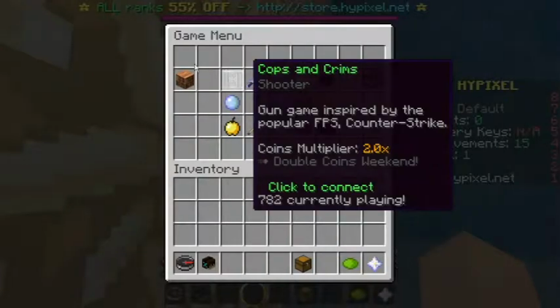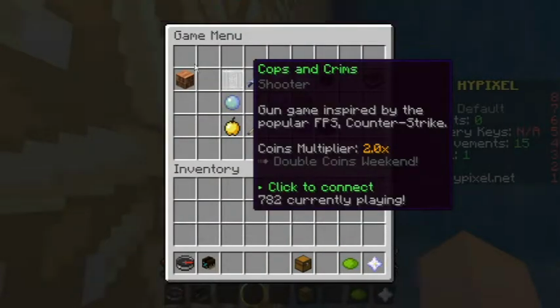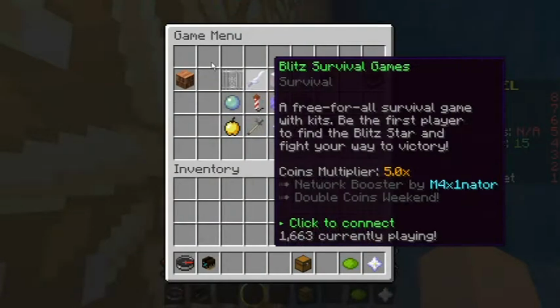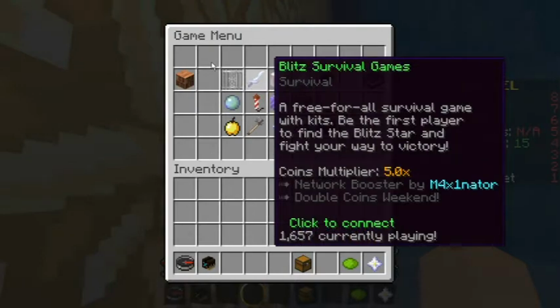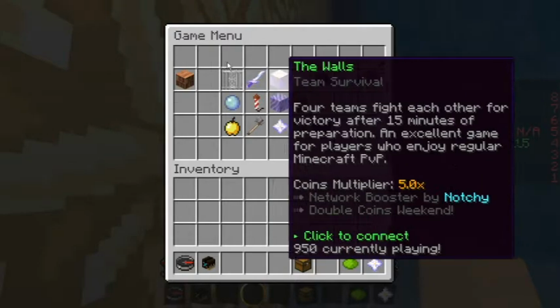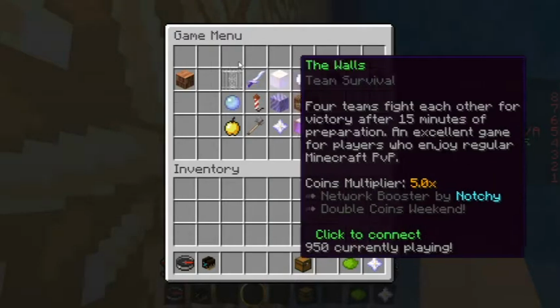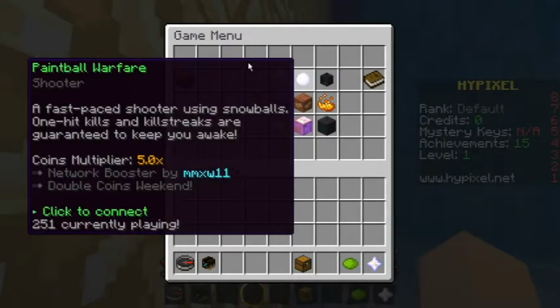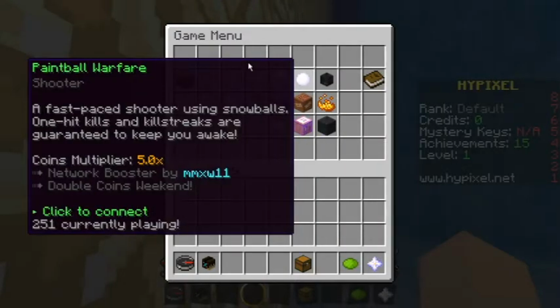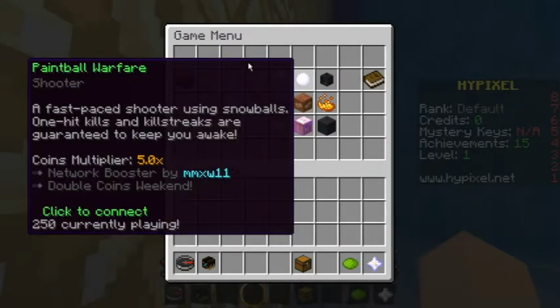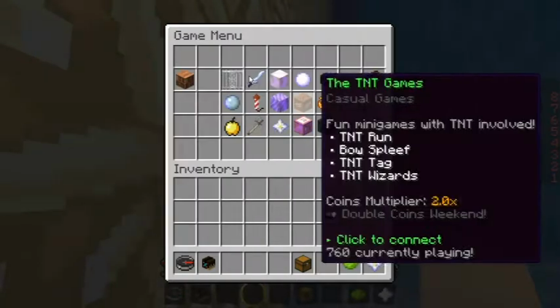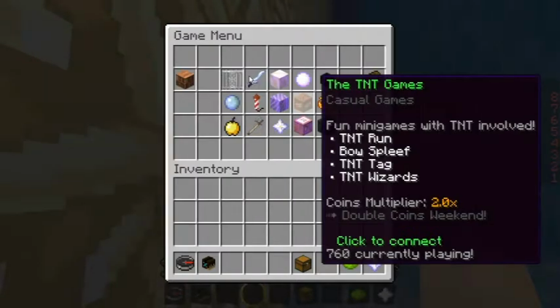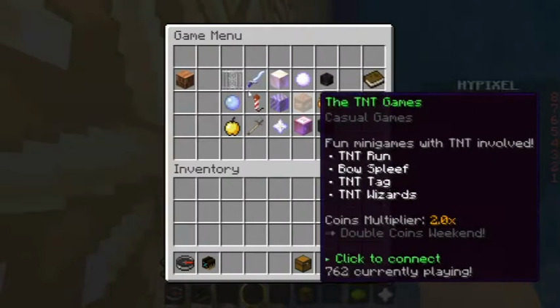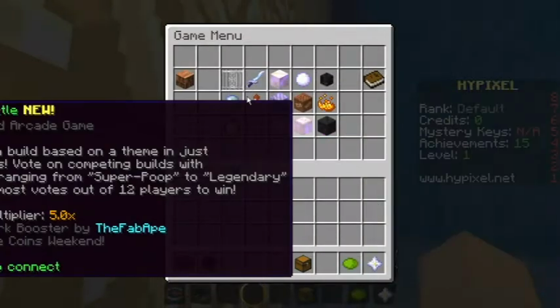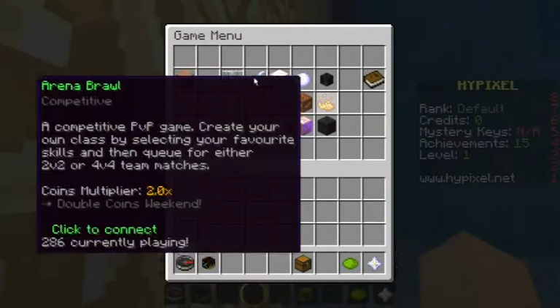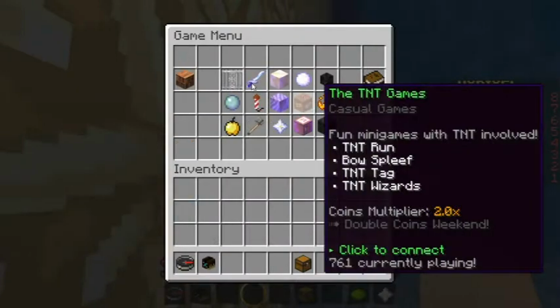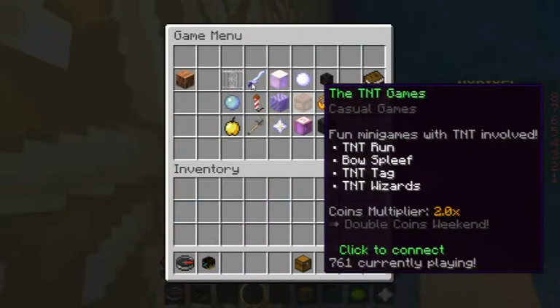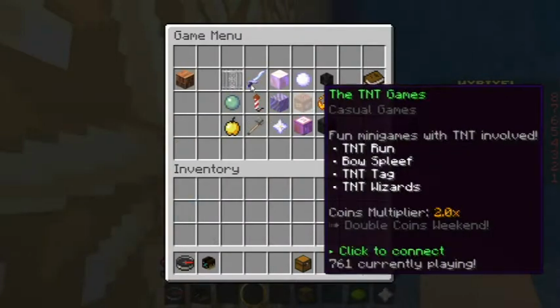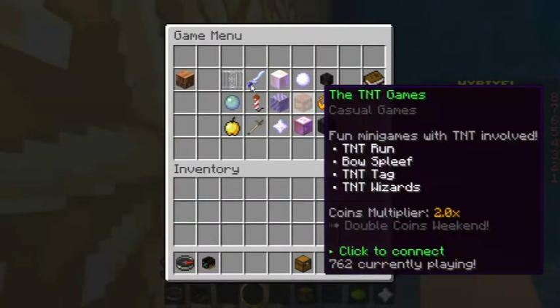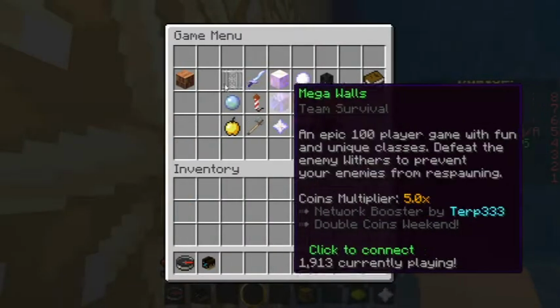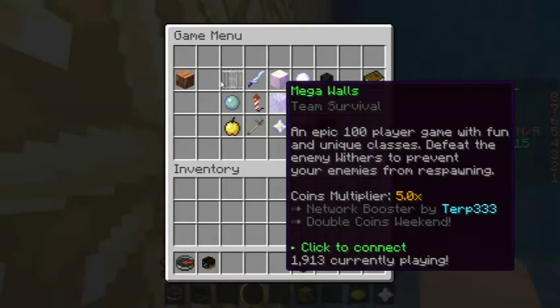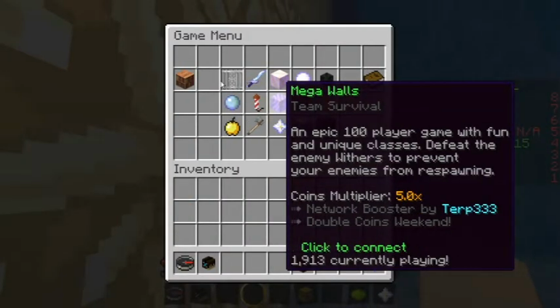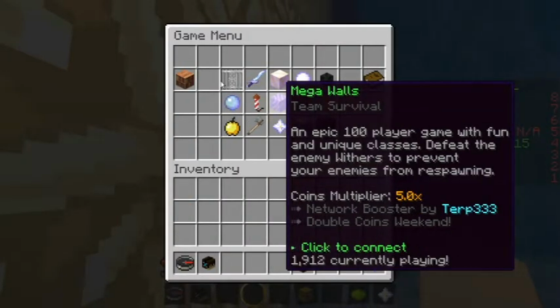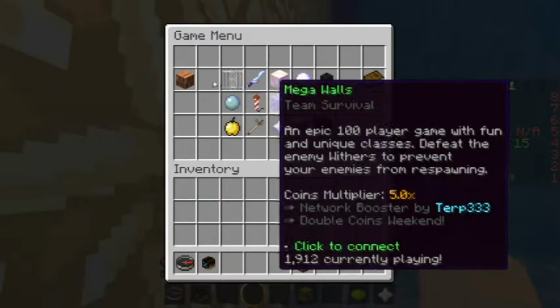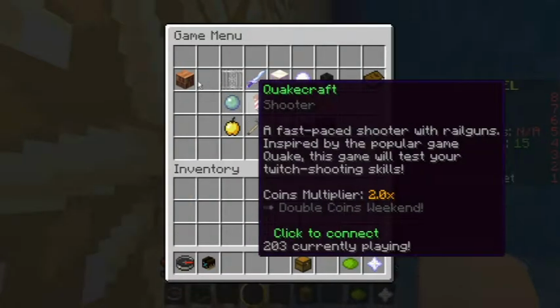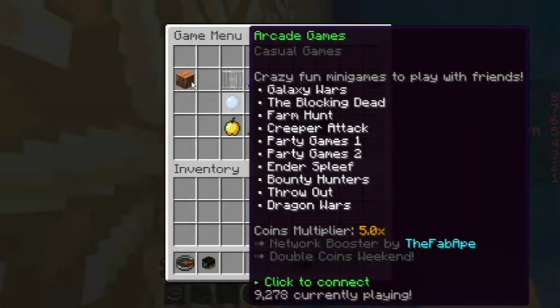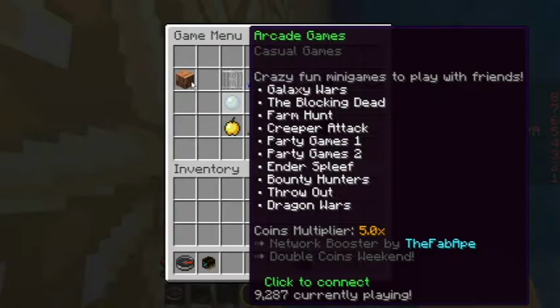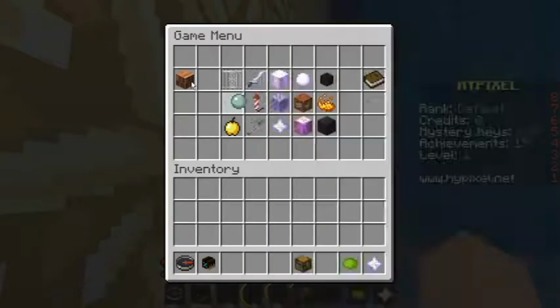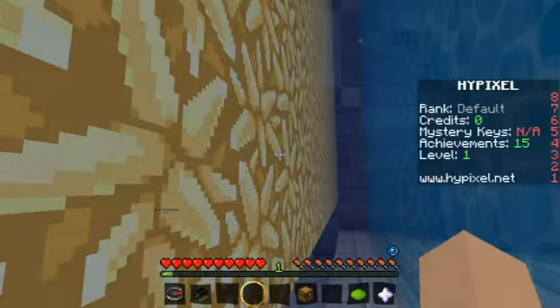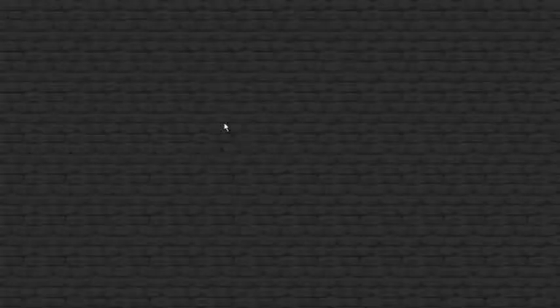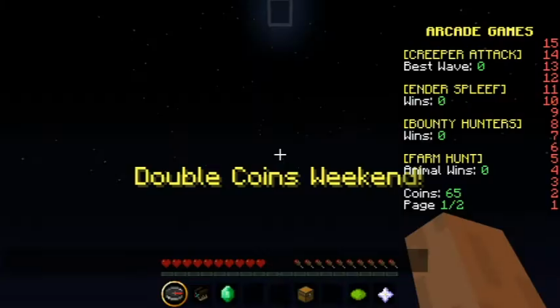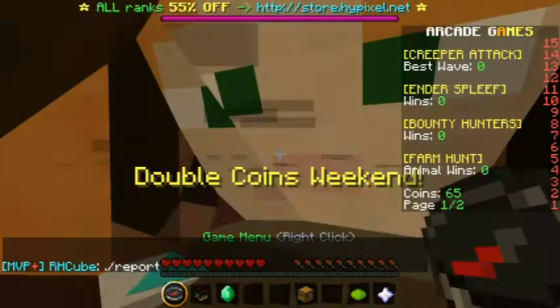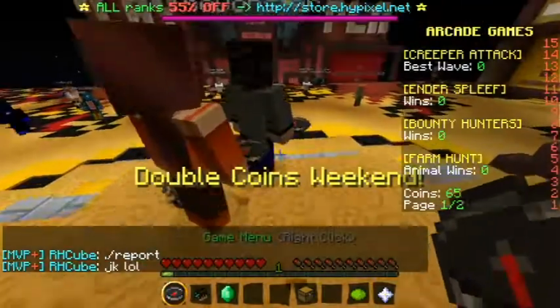As you can see here we have option primes, splits, the walls, paintball warfare, TNT games. I actually don't know what the TNT games is, so I'll probably check that out next time. We got mega walls, arcade games. Let's go ahead and jump on in there.